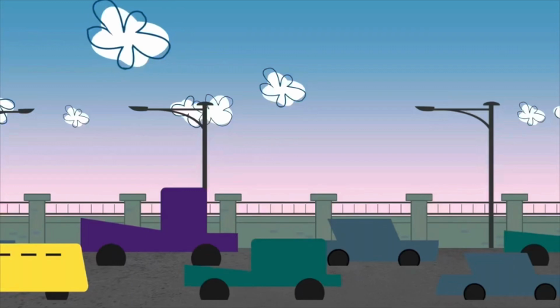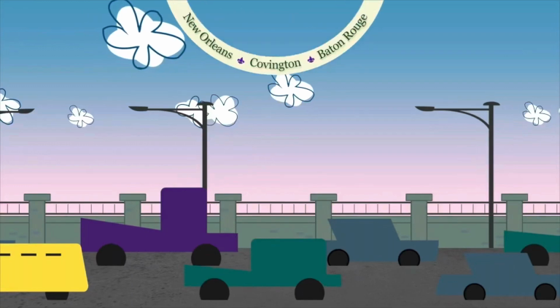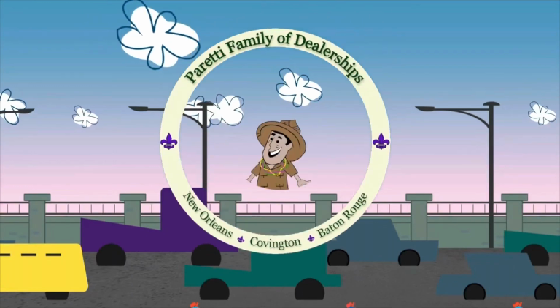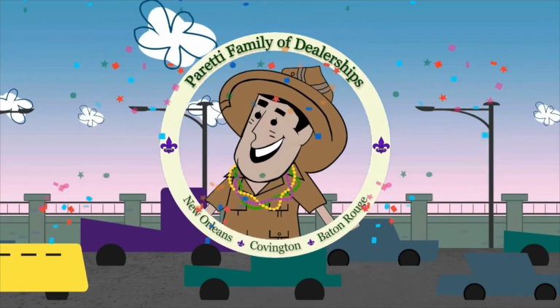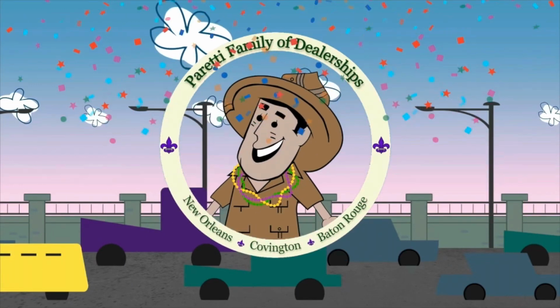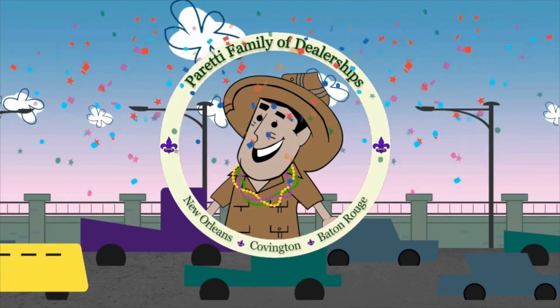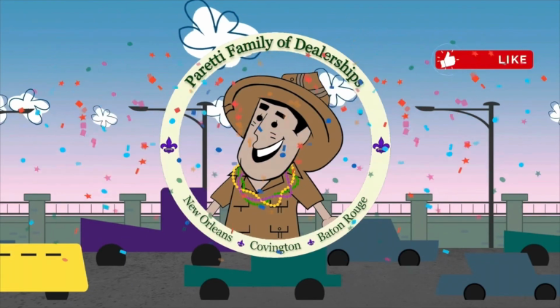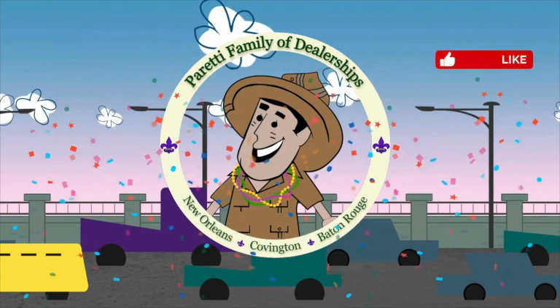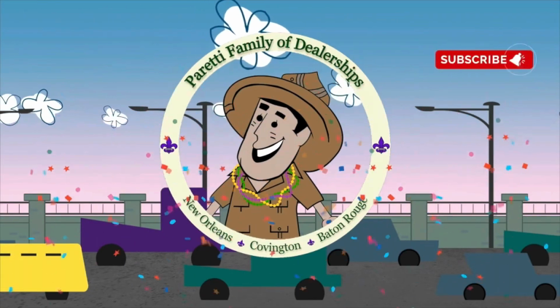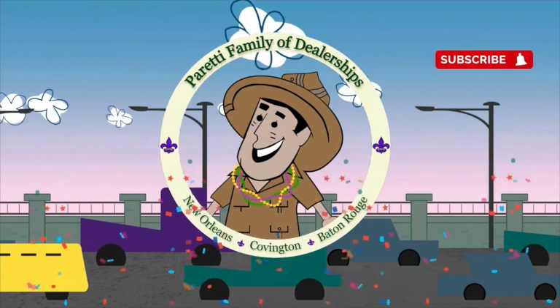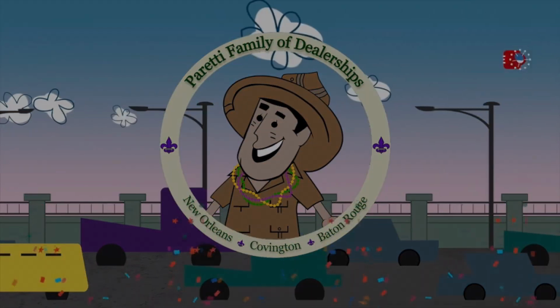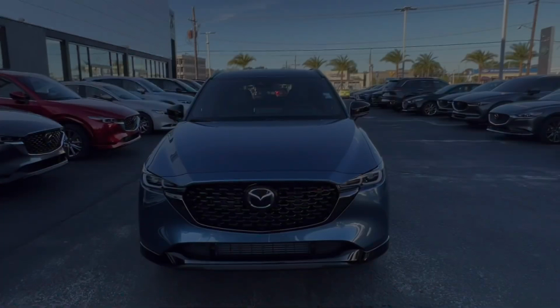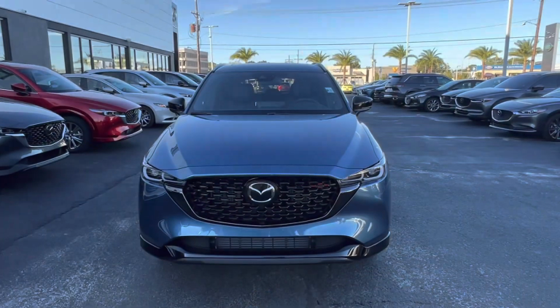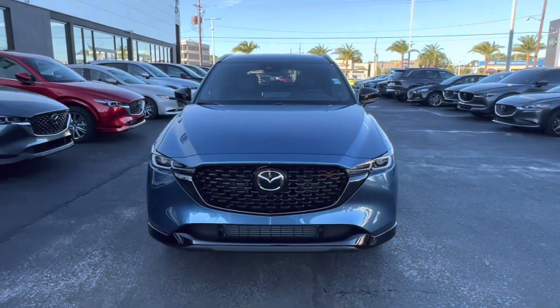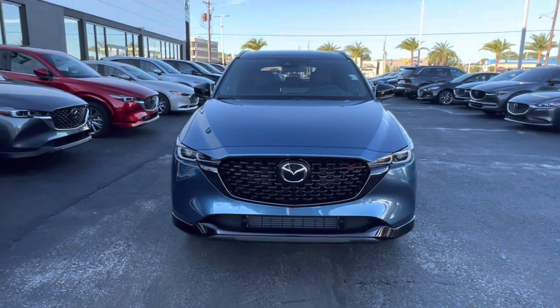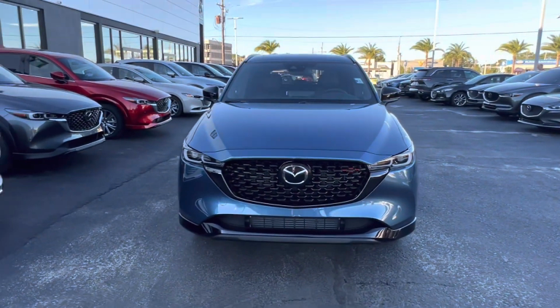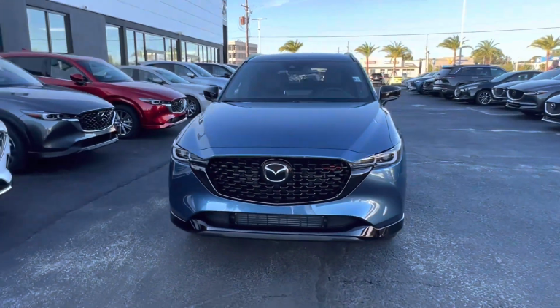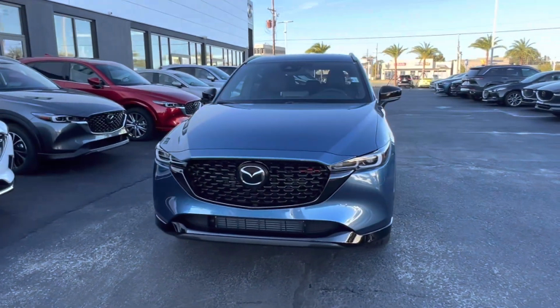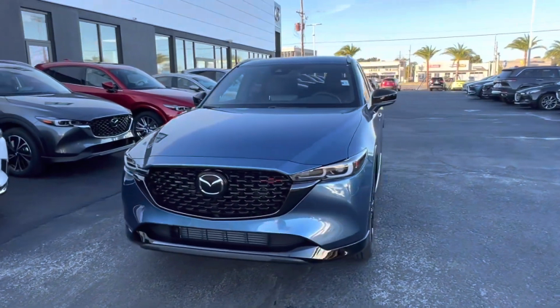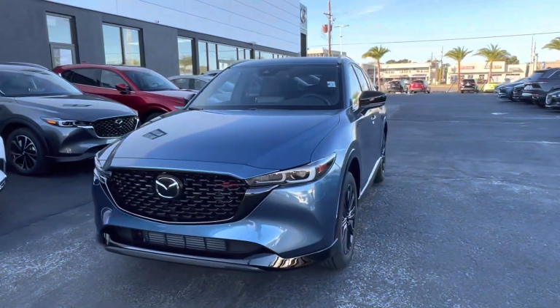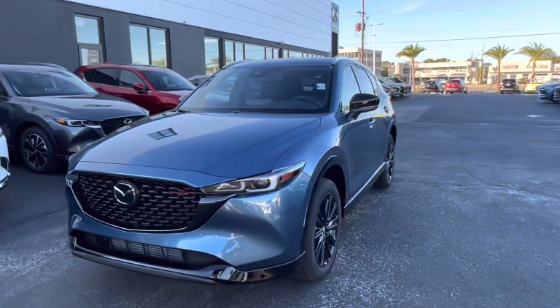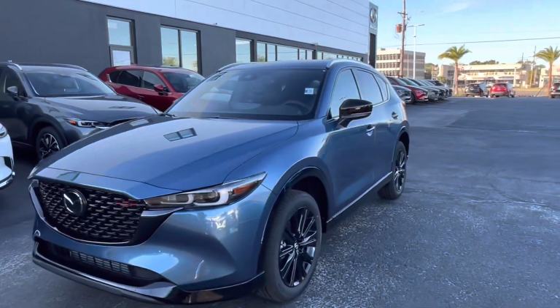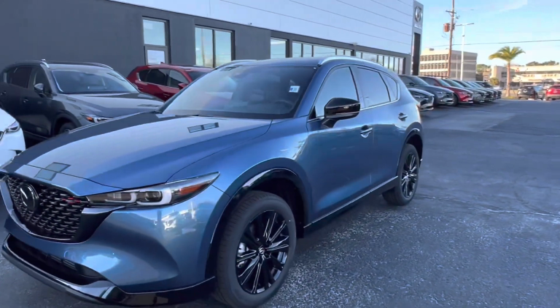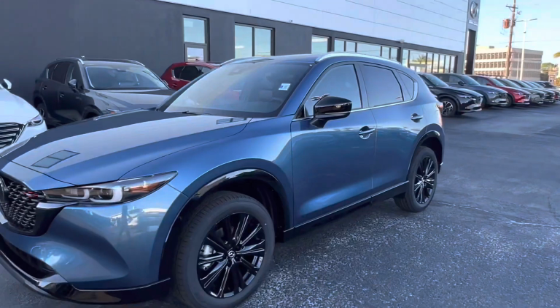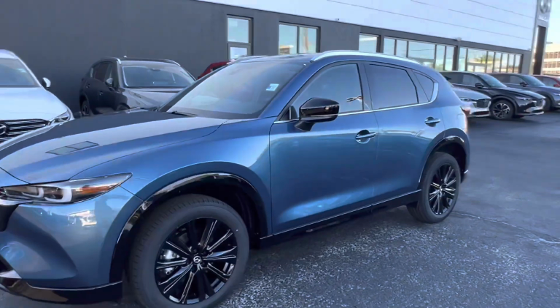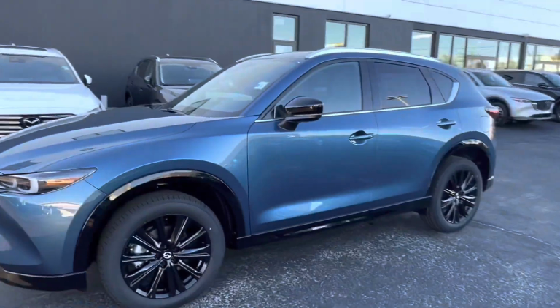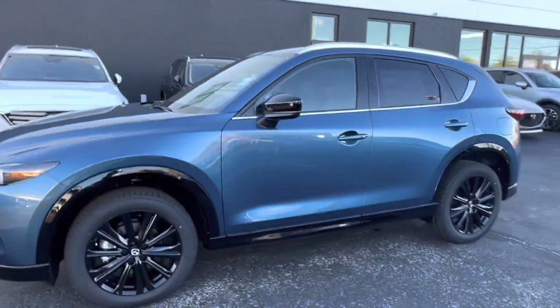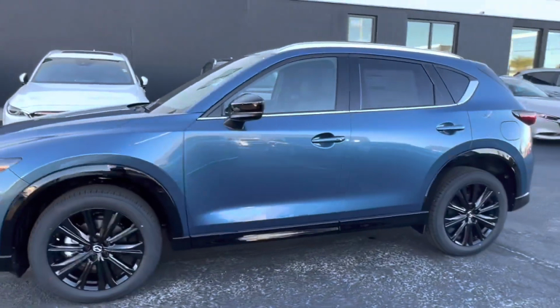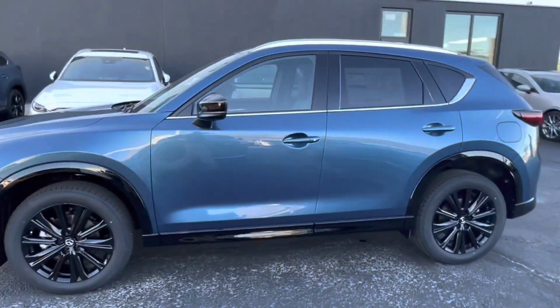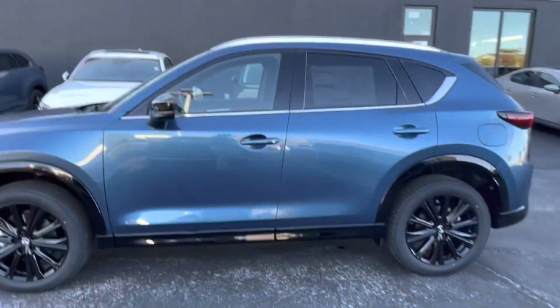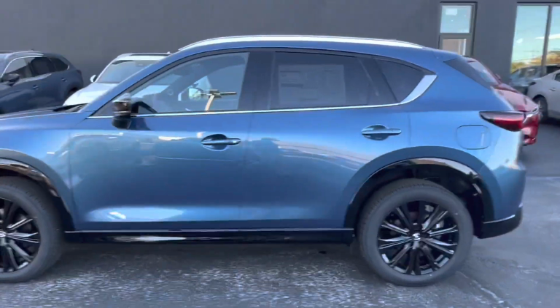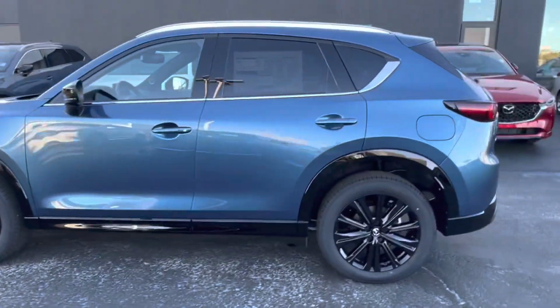Trader Joe Peretti, the dealer who is ready to trade. Thank you for choosing Peretti Family Dealers for your next vehicle purchase. Today we have our brand new 2023 Mazda CX-5 2.5 Turbo.